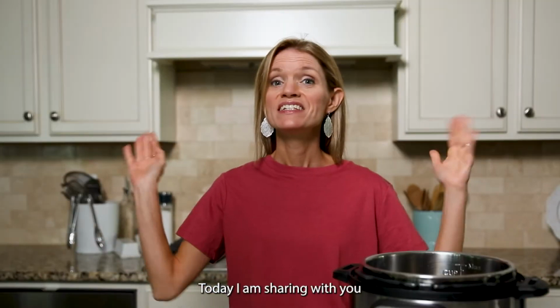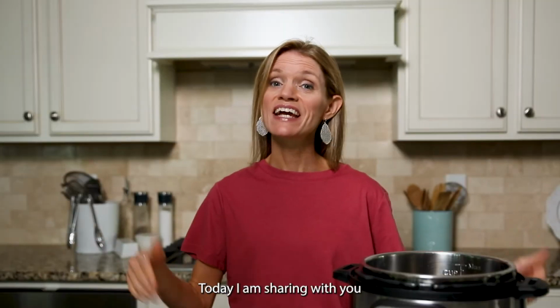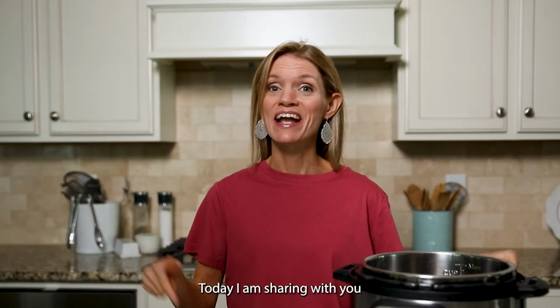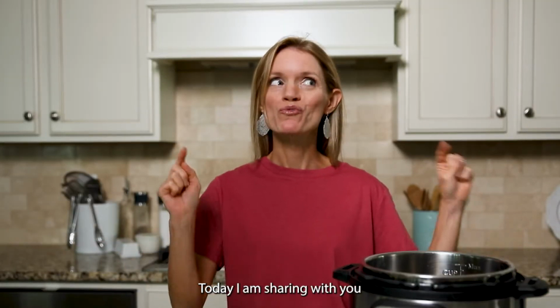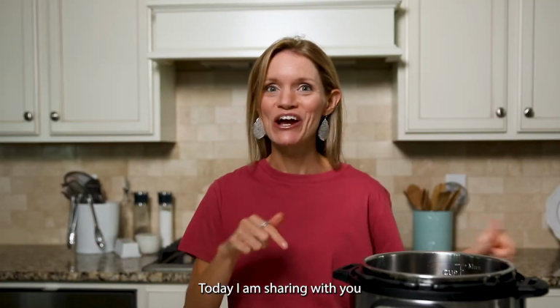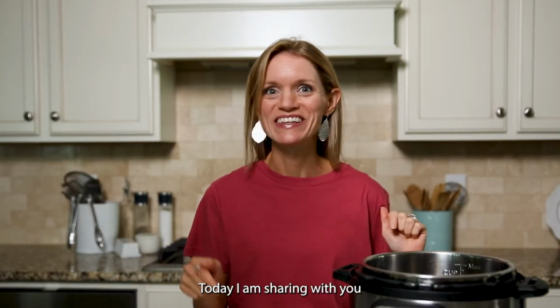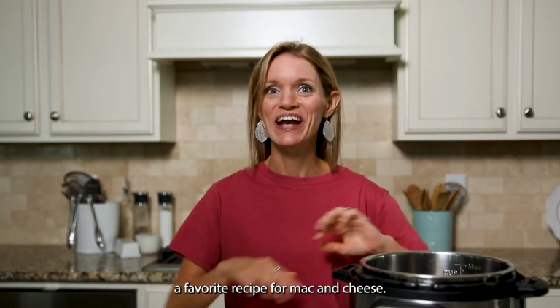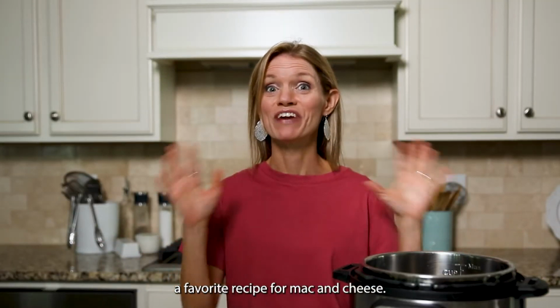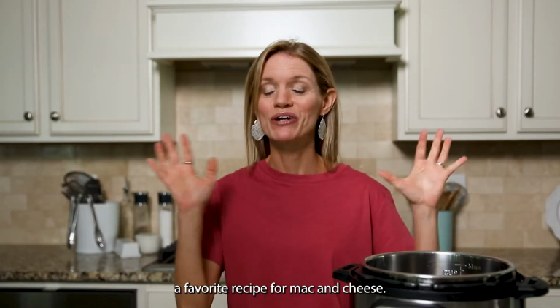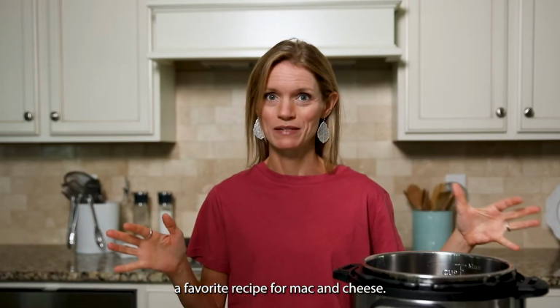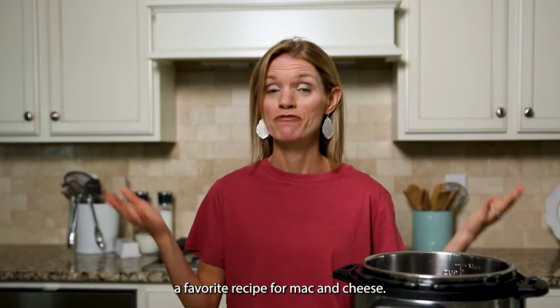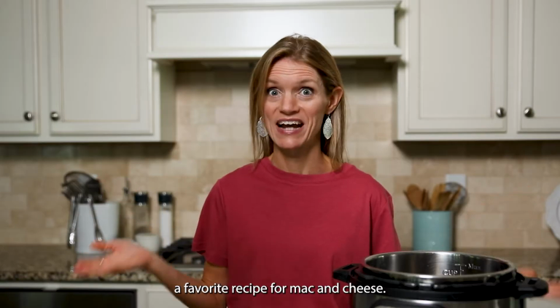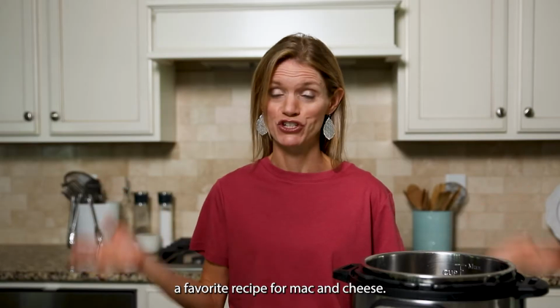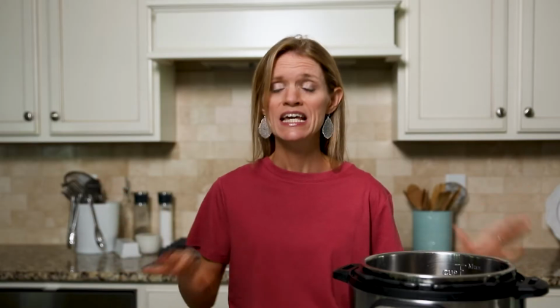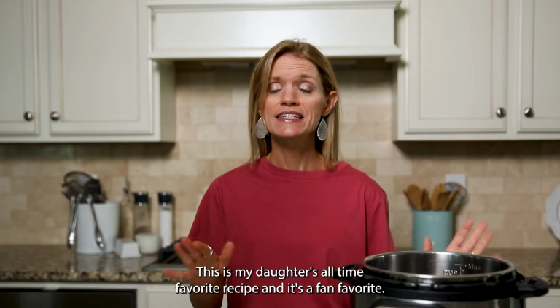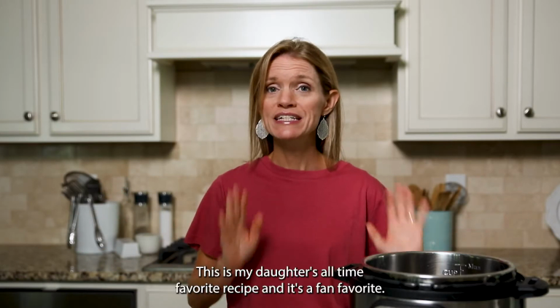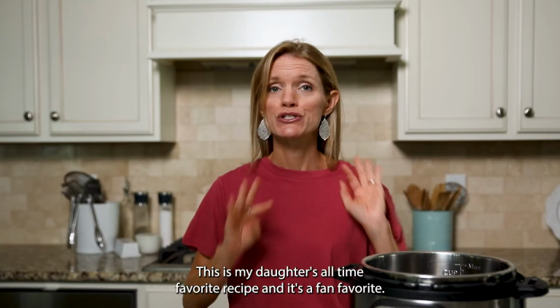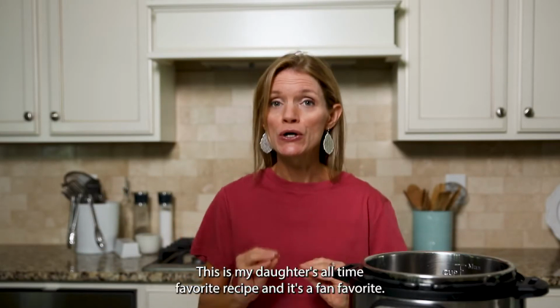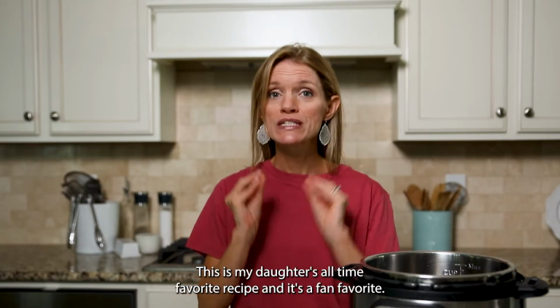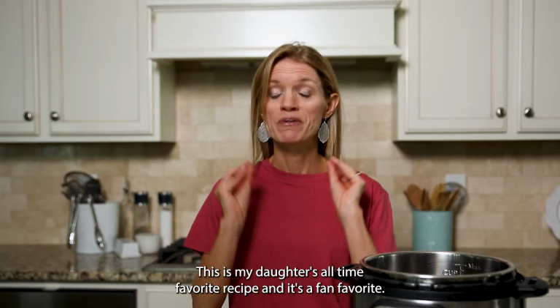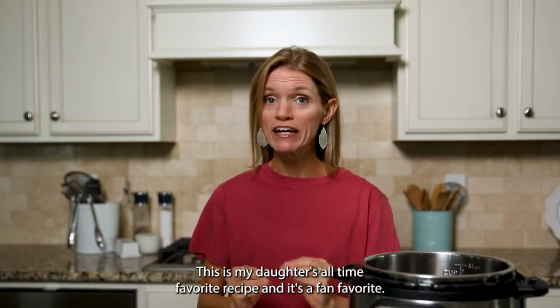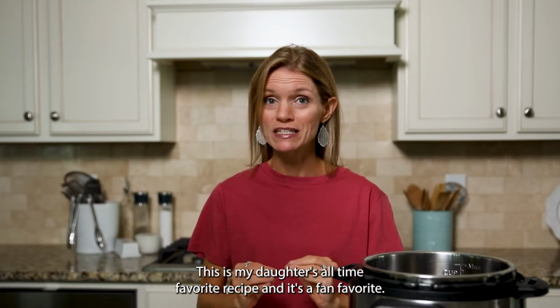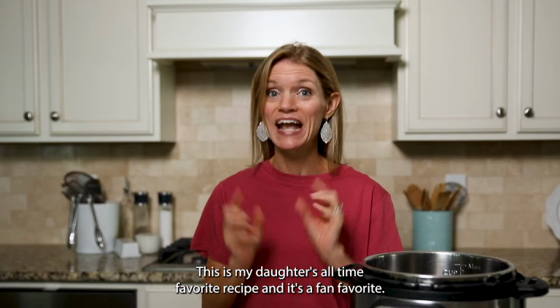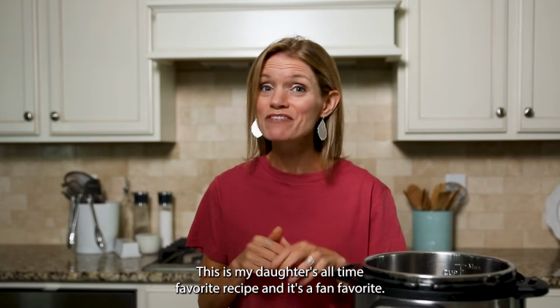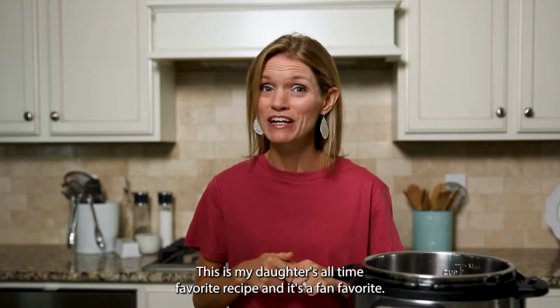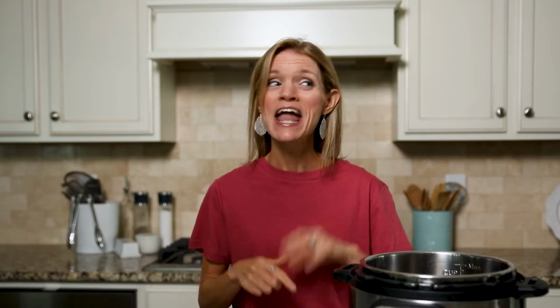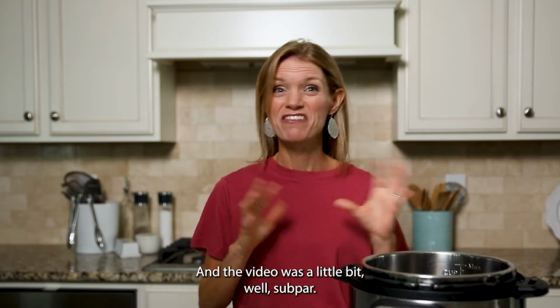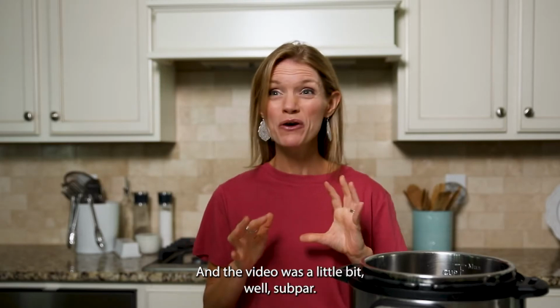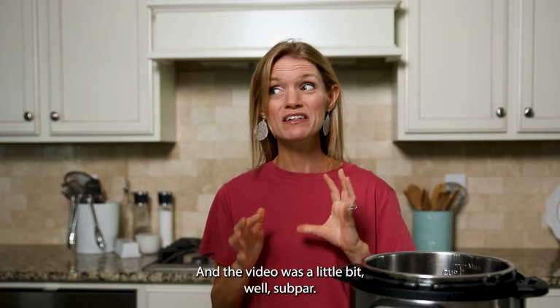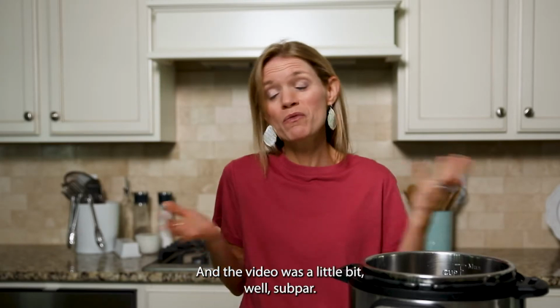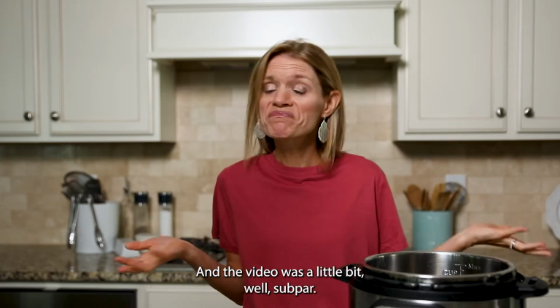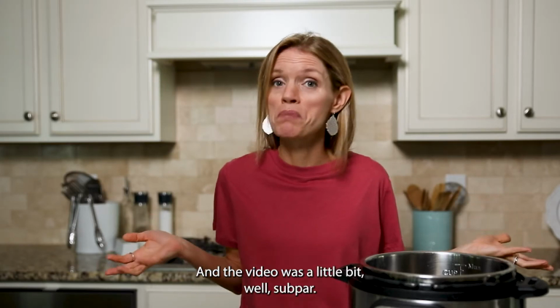Today I am re-sharing with you a favorite recipe for mac and cheese. This is my daughter's all-time favorite recipe and it's a fan favorite, but the previous video was a little bit sub-par.